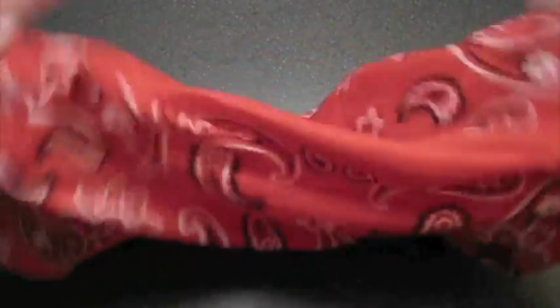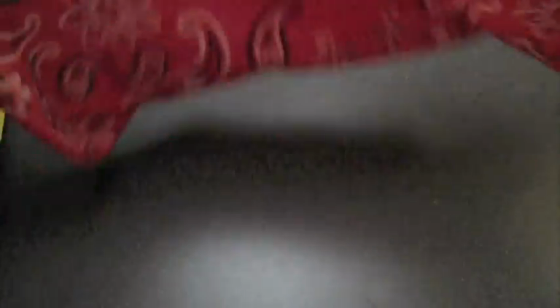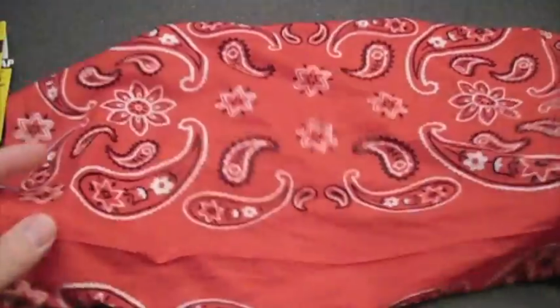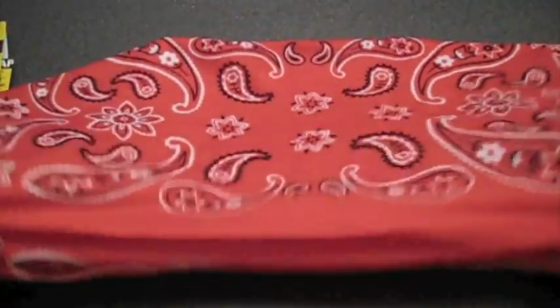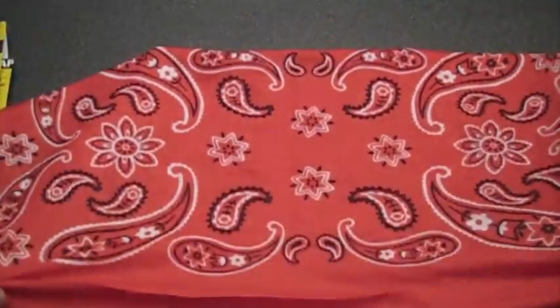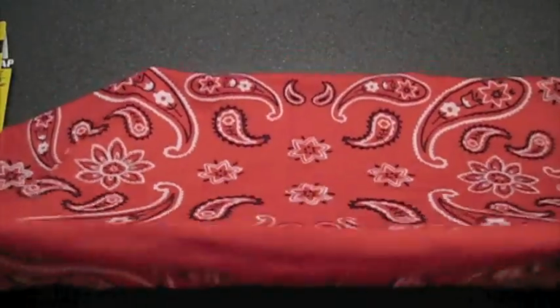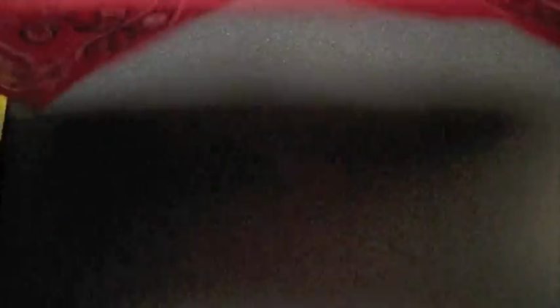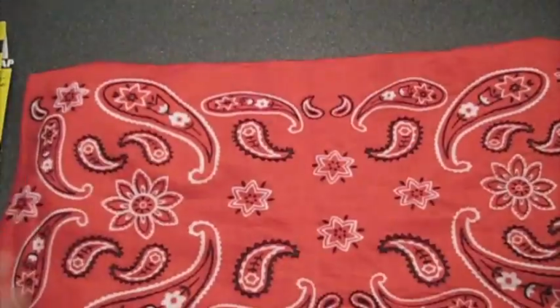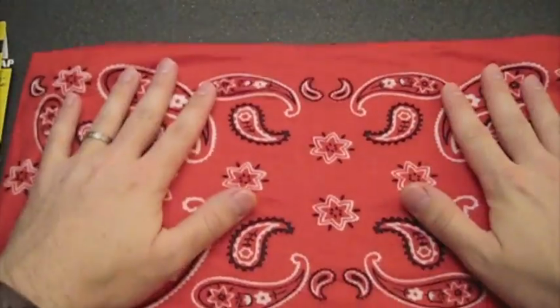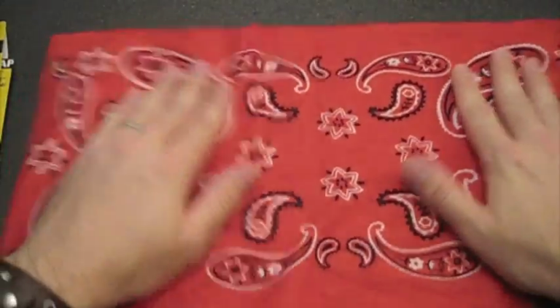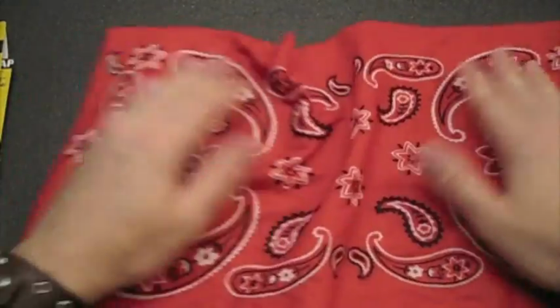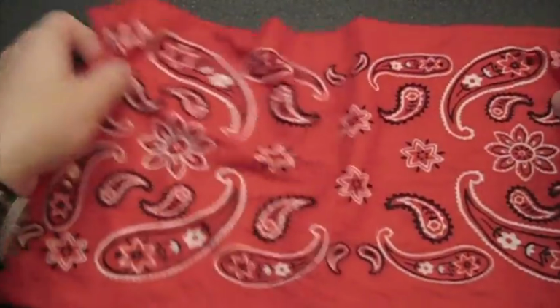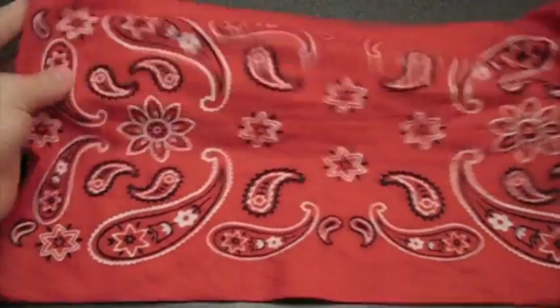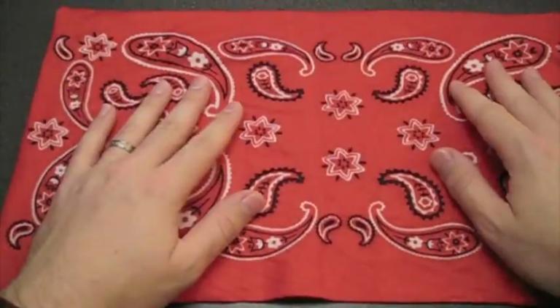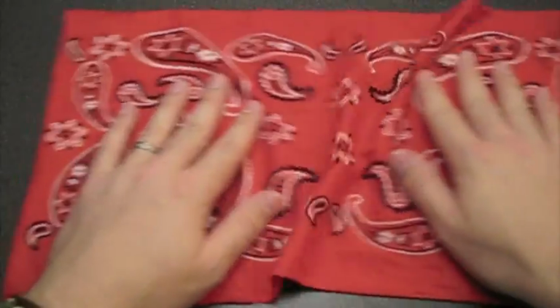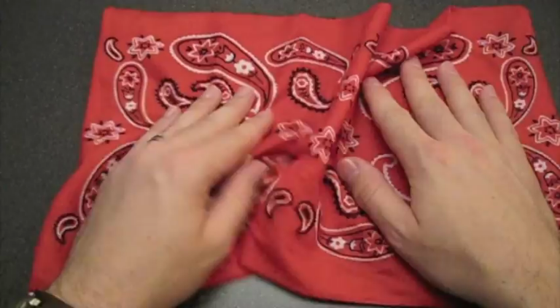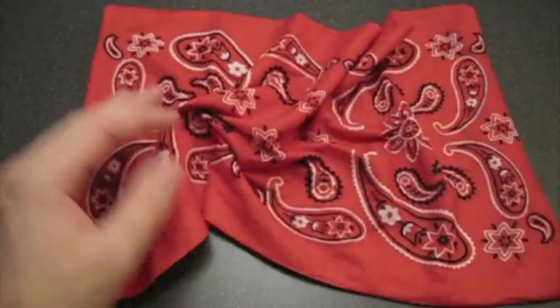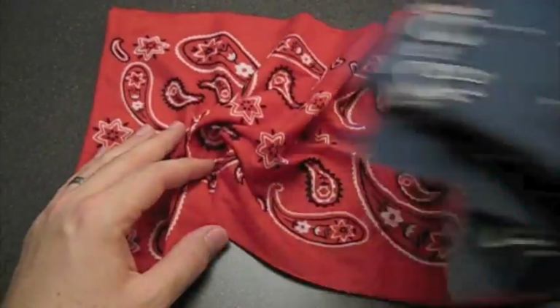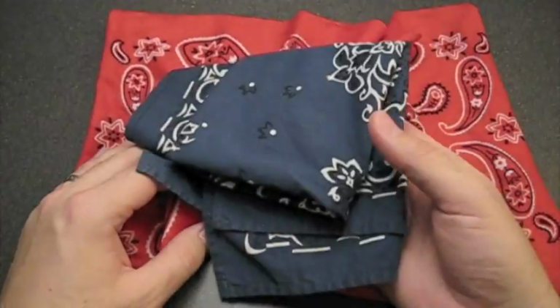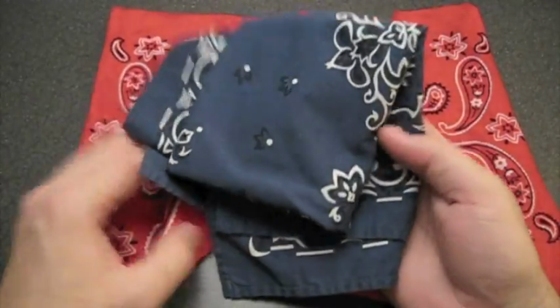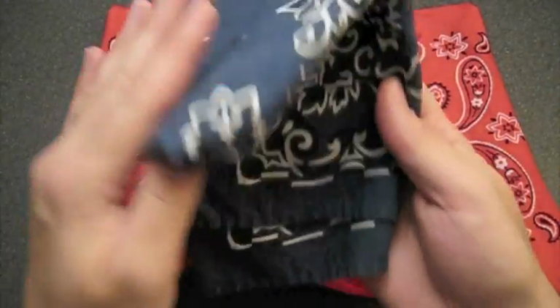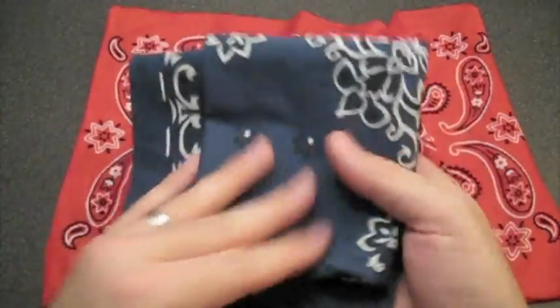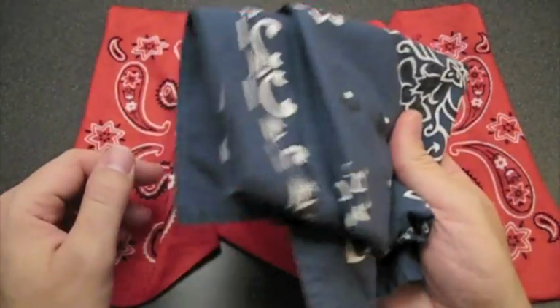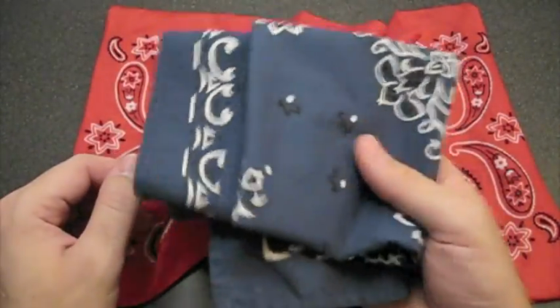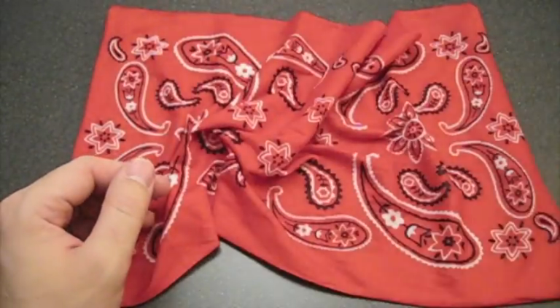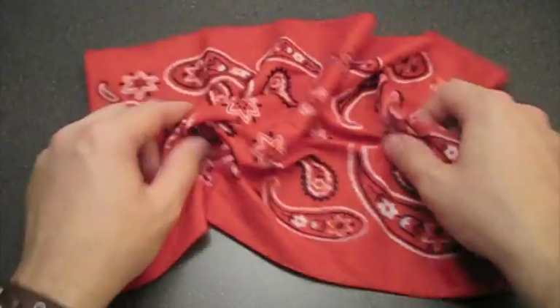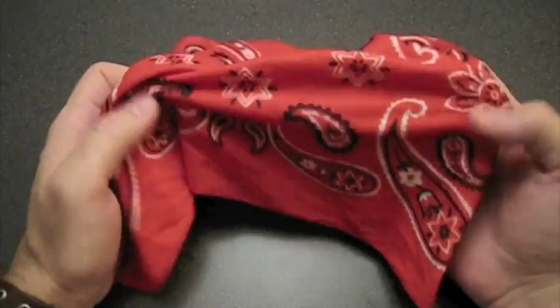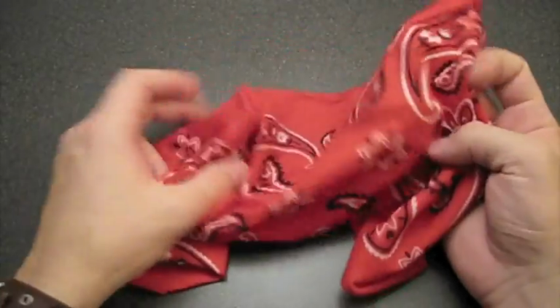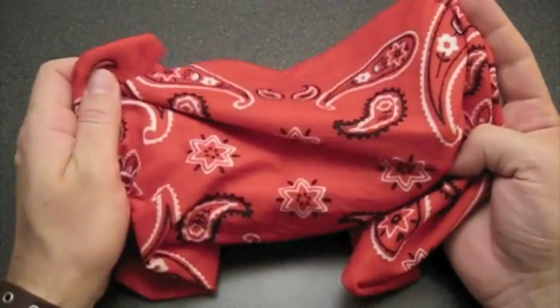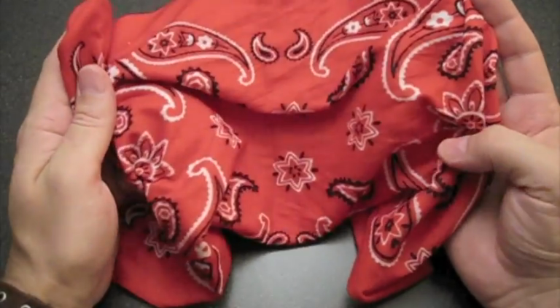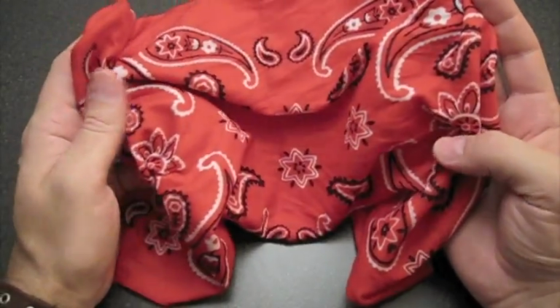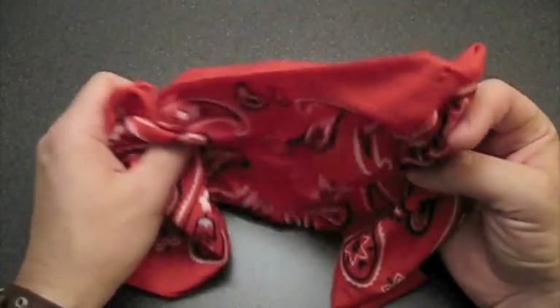I also kind of dig the red color personally, because I like the high visibility of it. Blue is cool too — it's low-vis and easy to carry around — but the high visibility of red is pretty useful in my opinion.